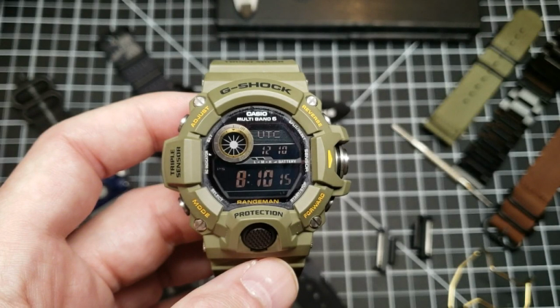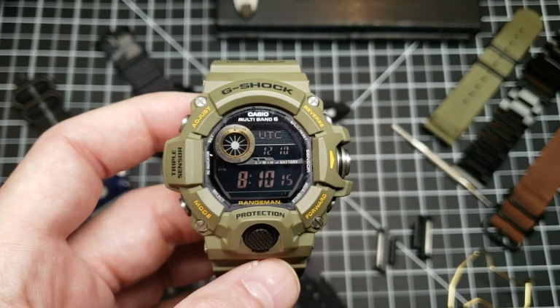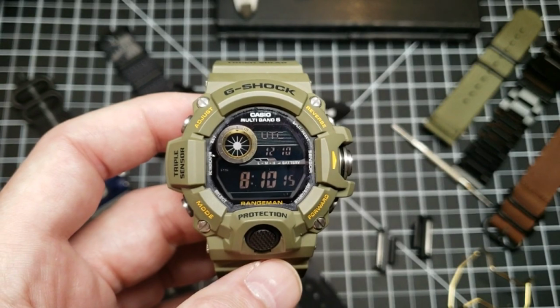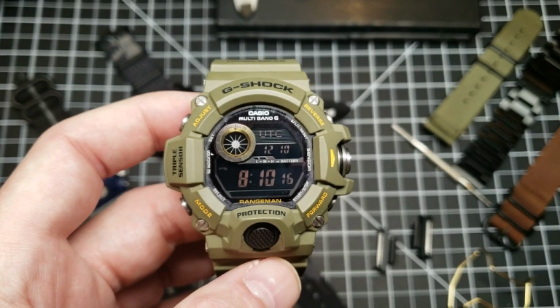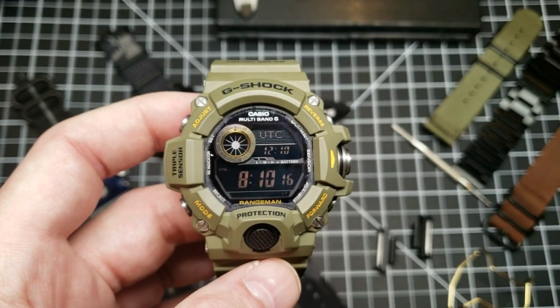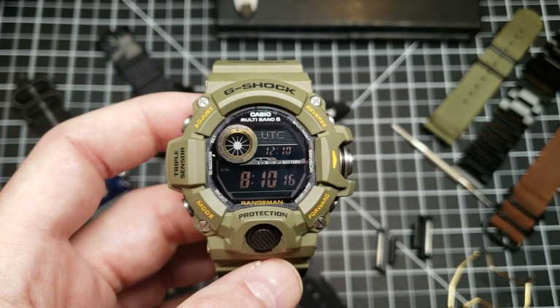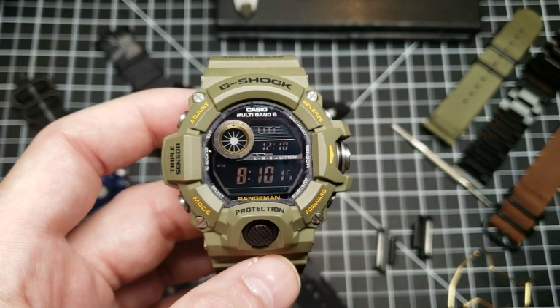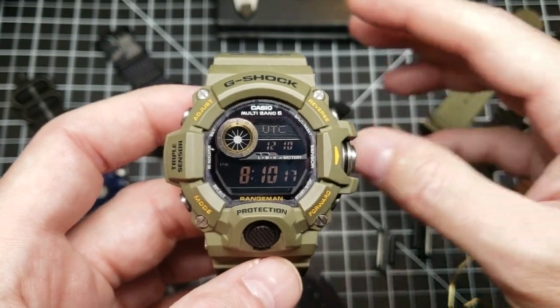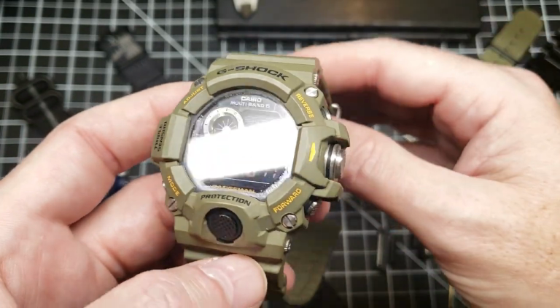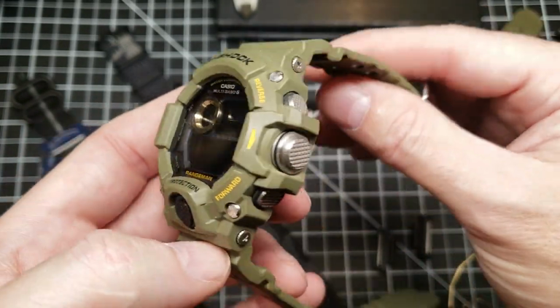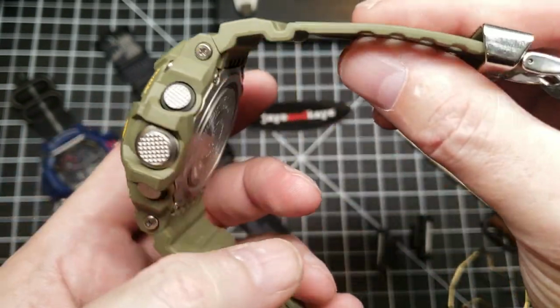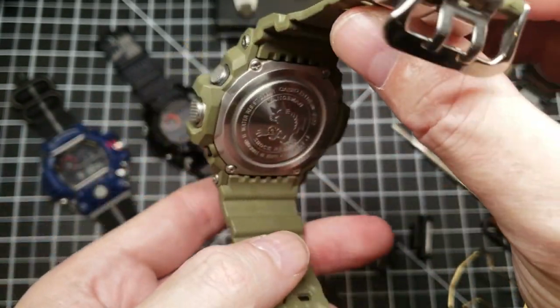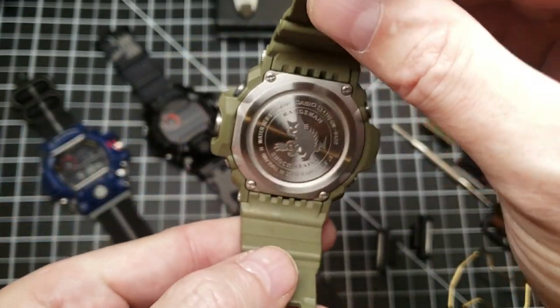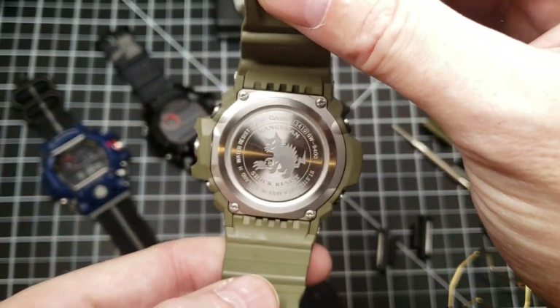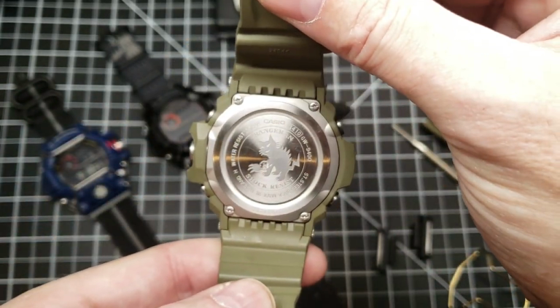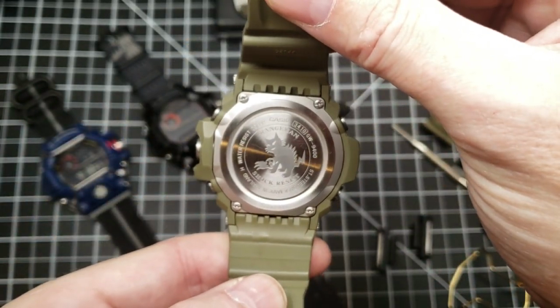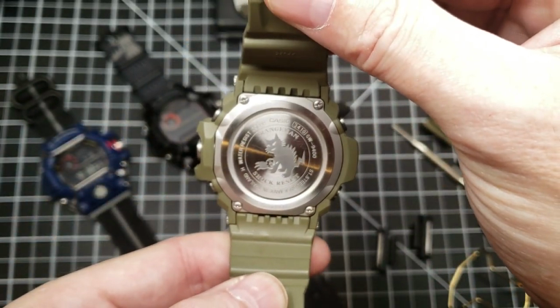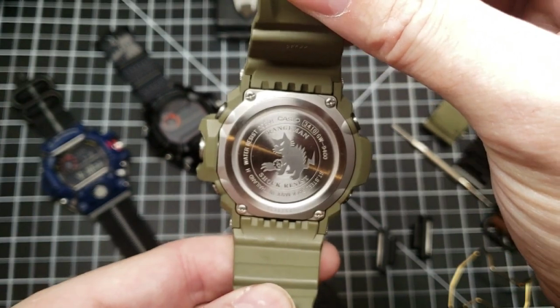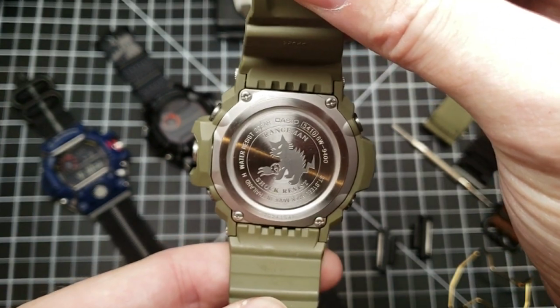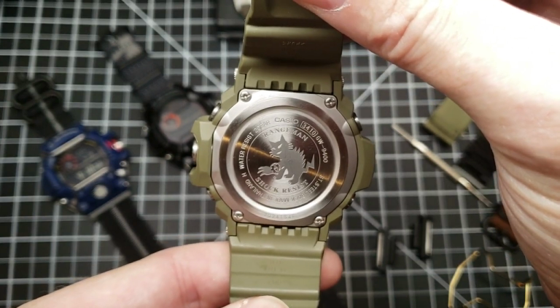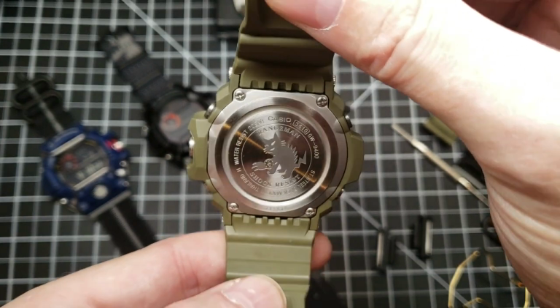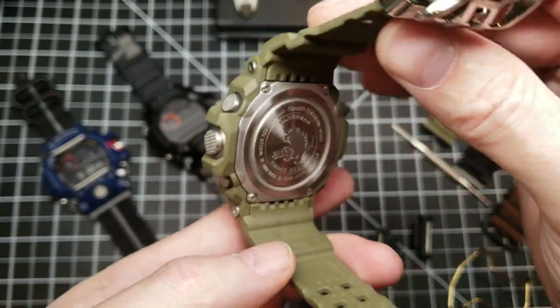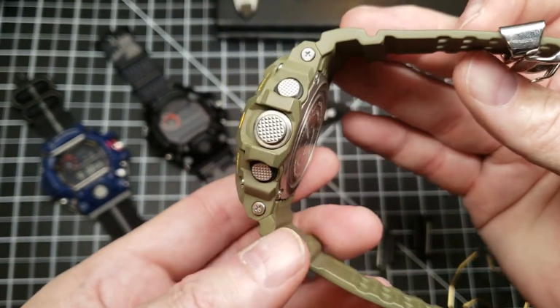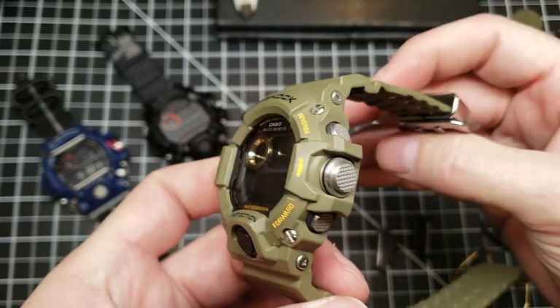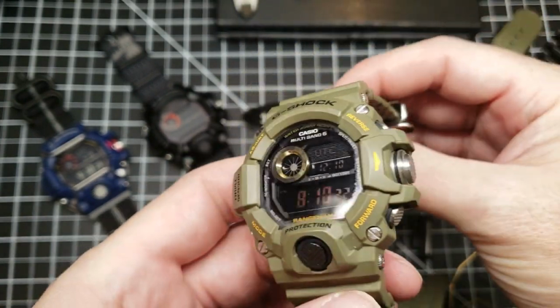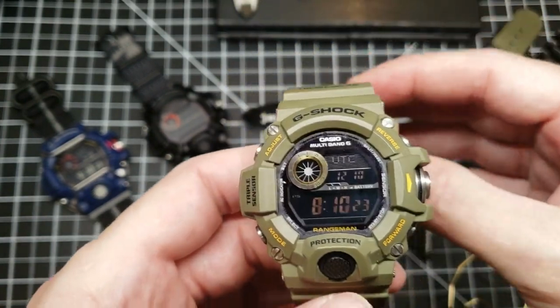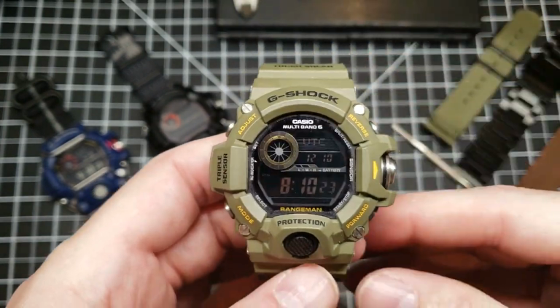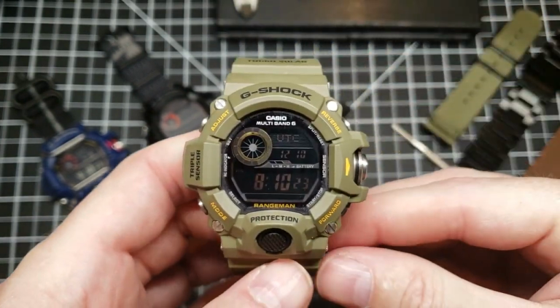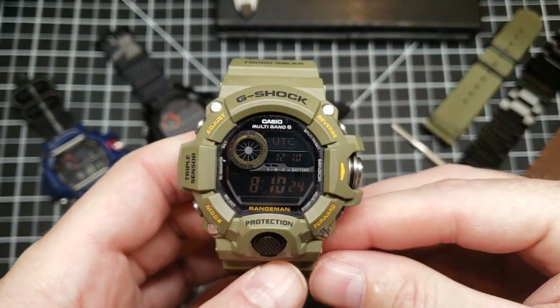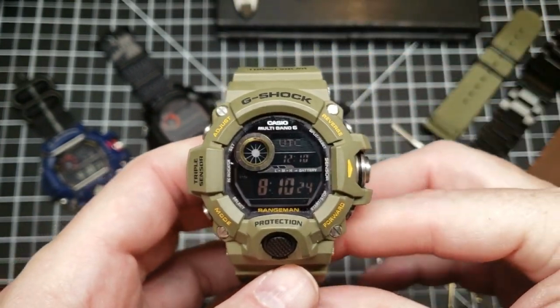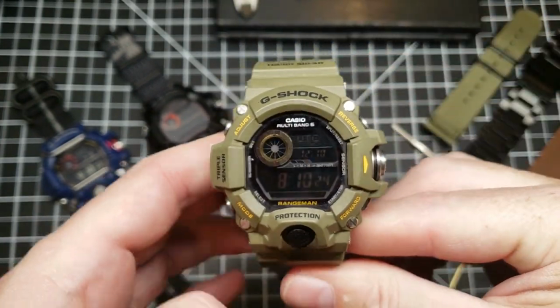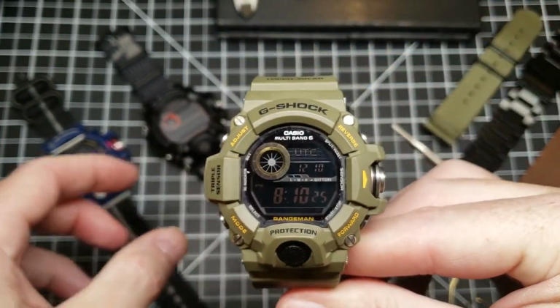Hey guys, welcome to Jays and Kays. What I've got here today is a Casio G-Shock GW9400 Rangeman. It's a hugely popular model and I've got a few of them here.